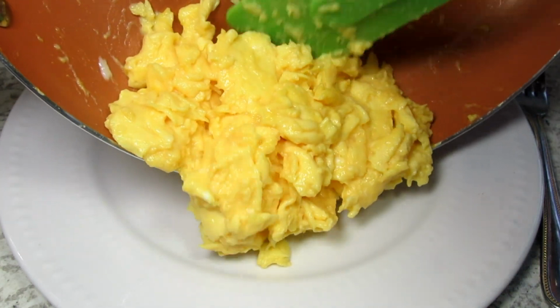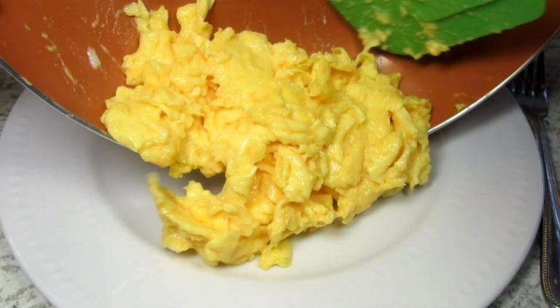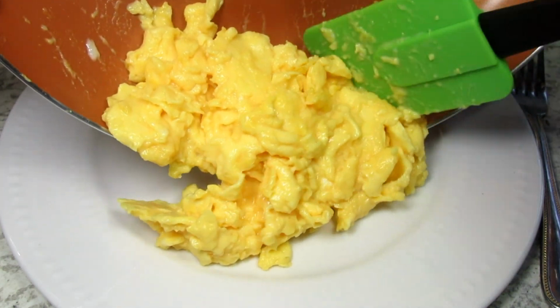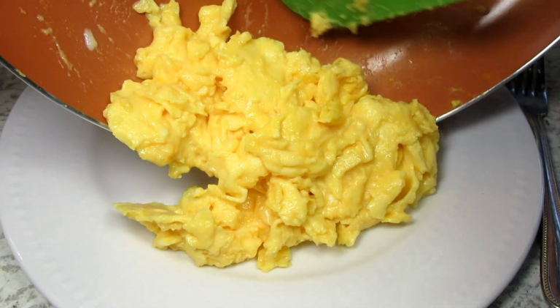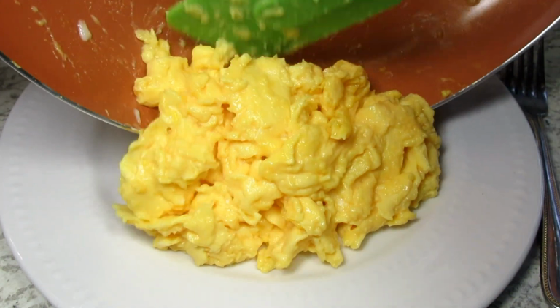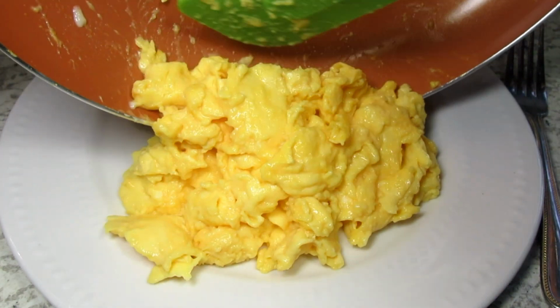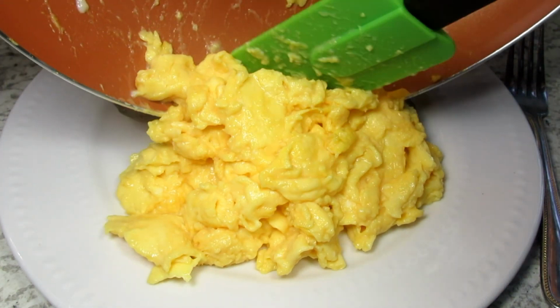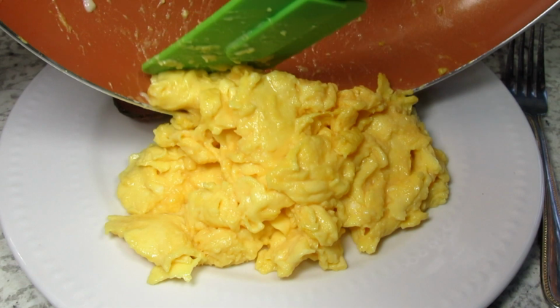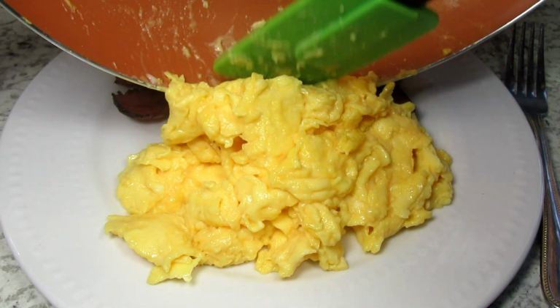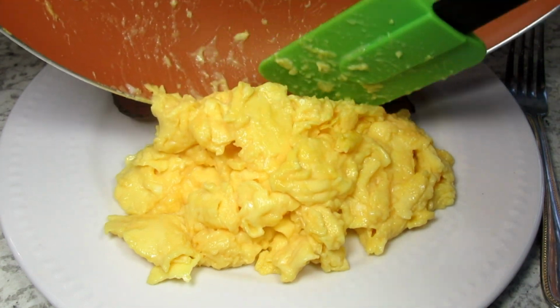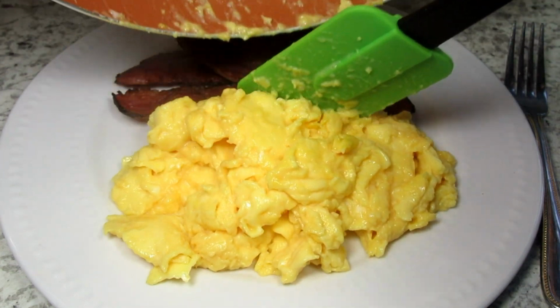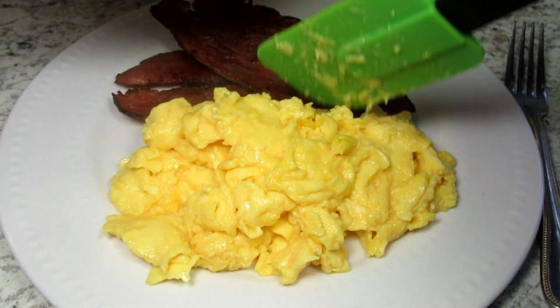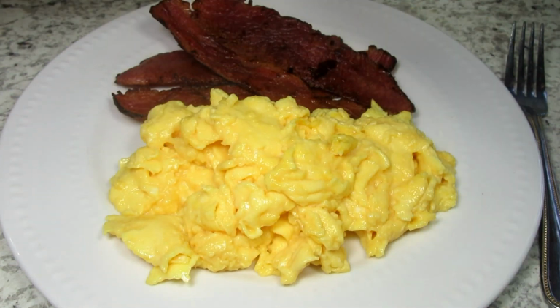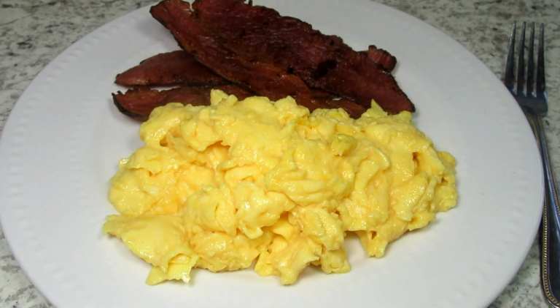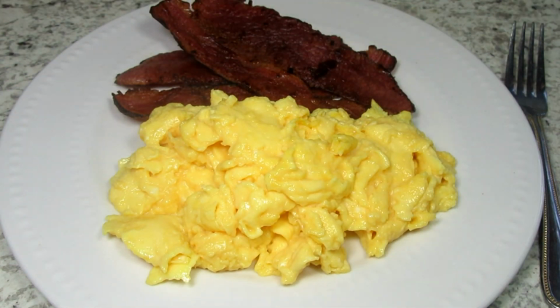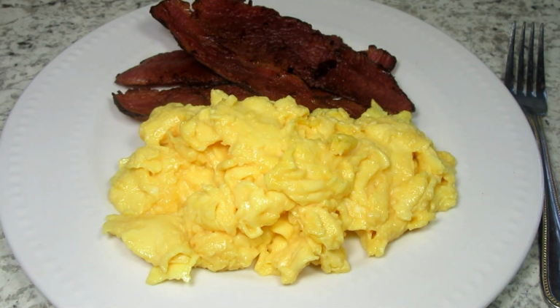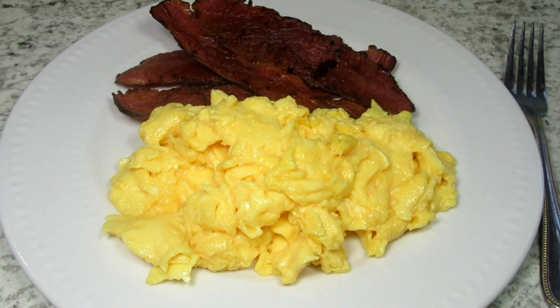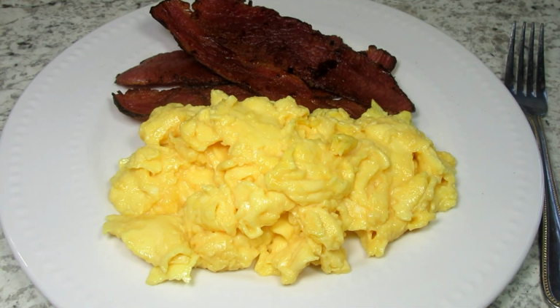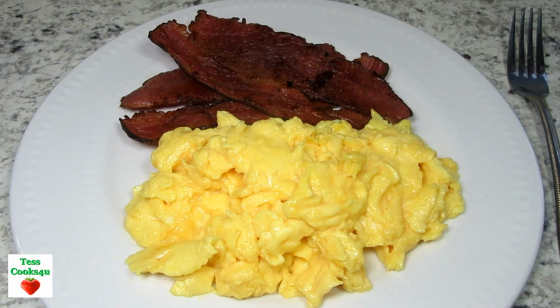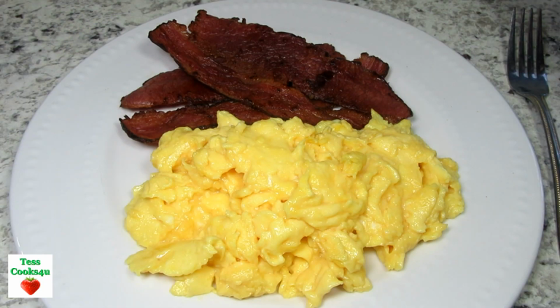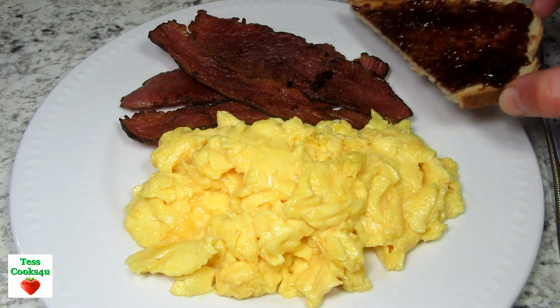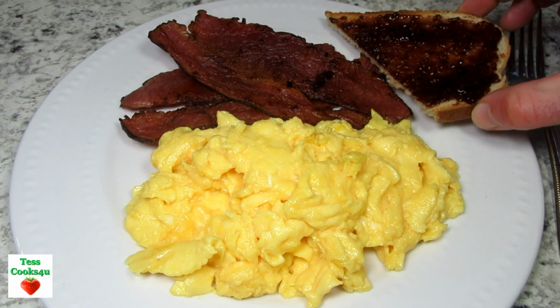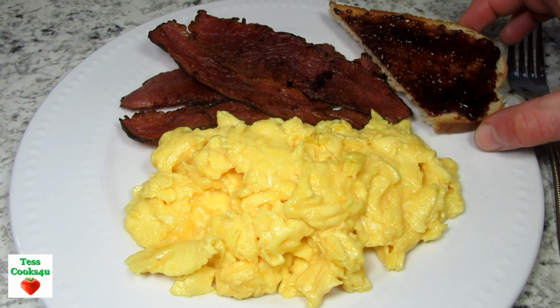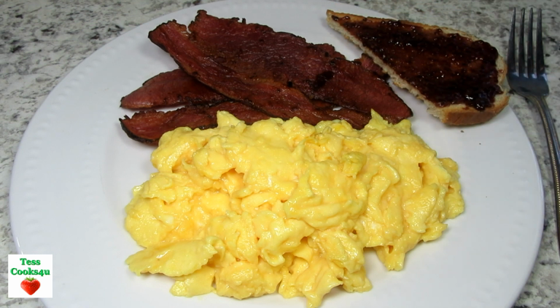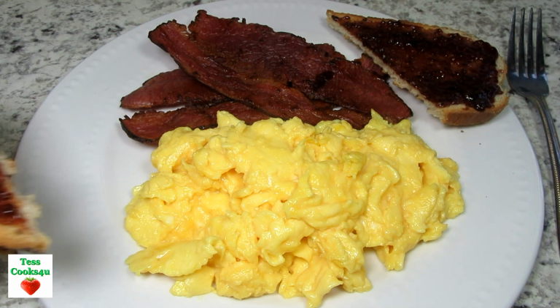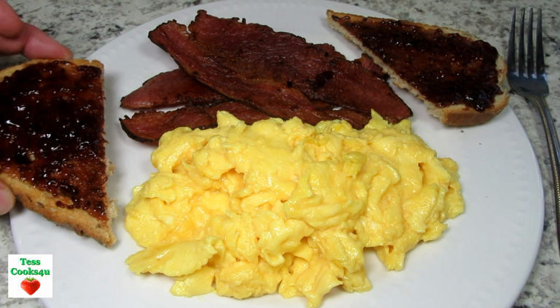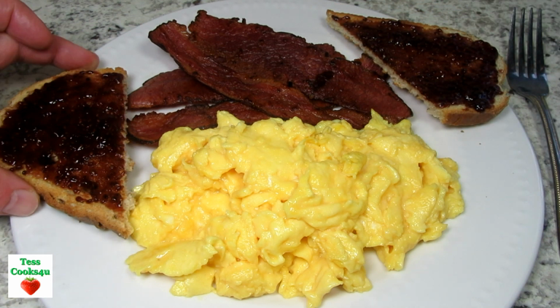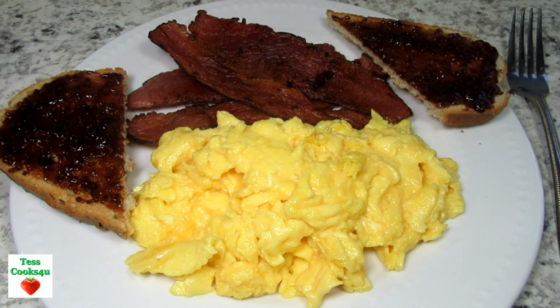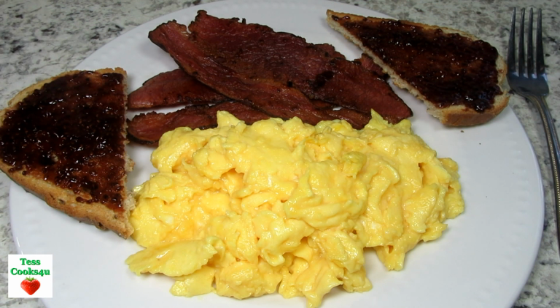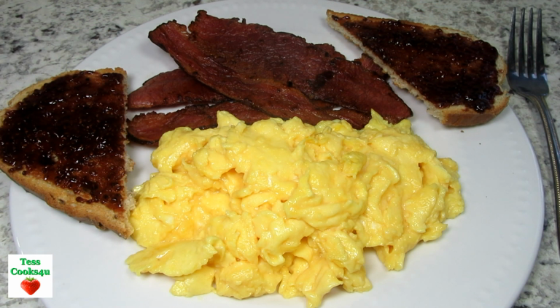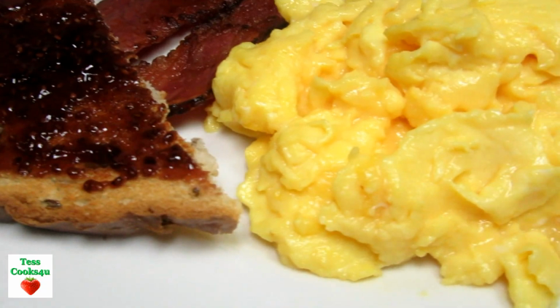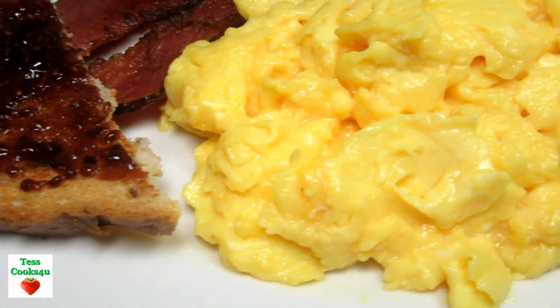You can eat the scrambled eggs as they are, or top with some black pepper, chives, cheese, or whatever you like. I'm serving the scrambled eggs with the beef bacon and a piece of rye toast with grape chia jelly.